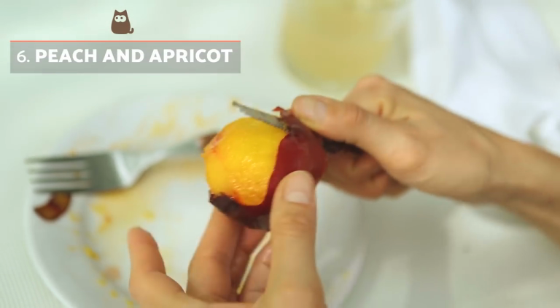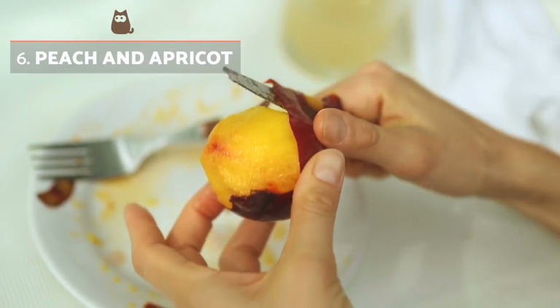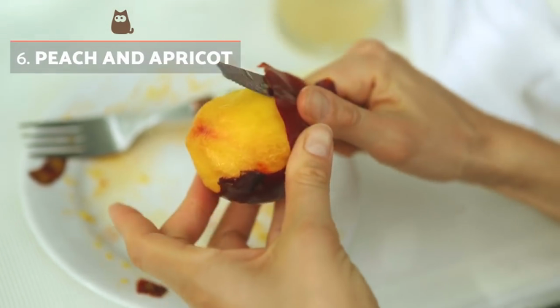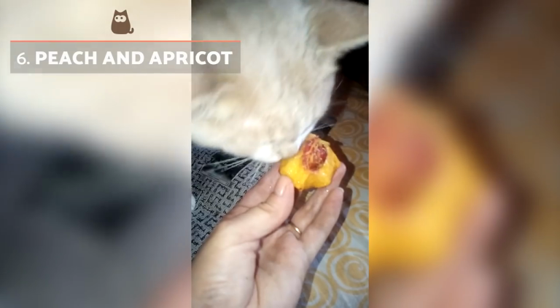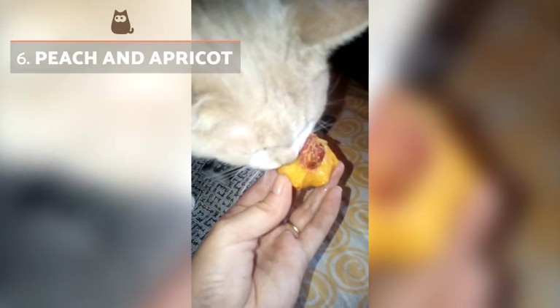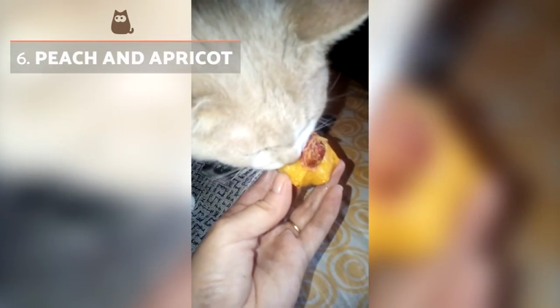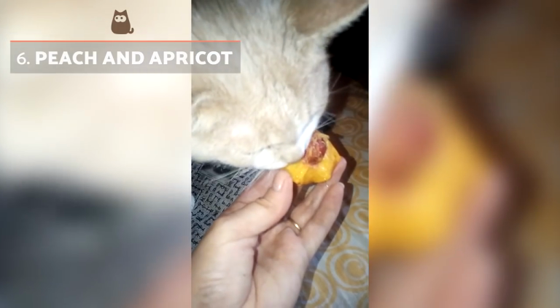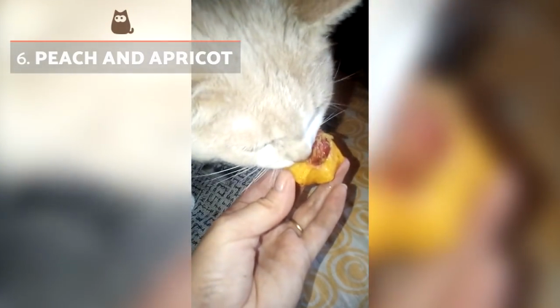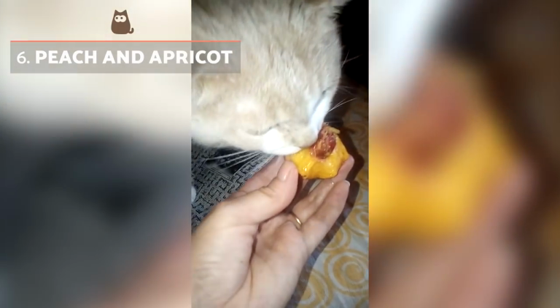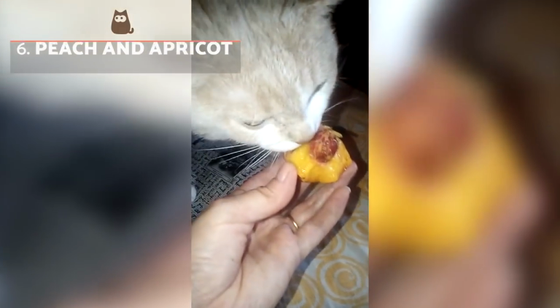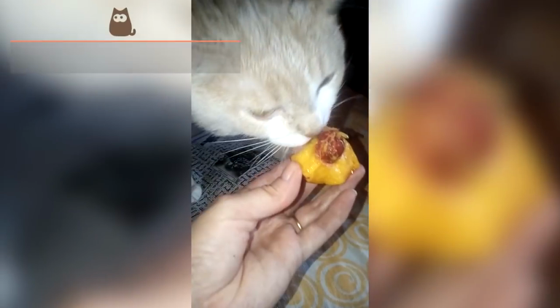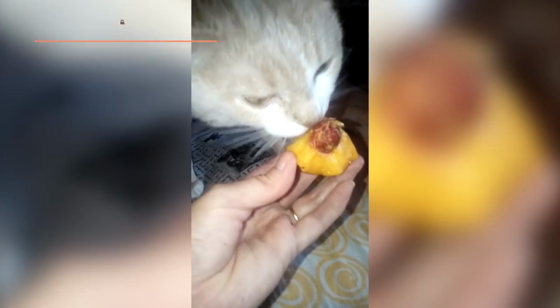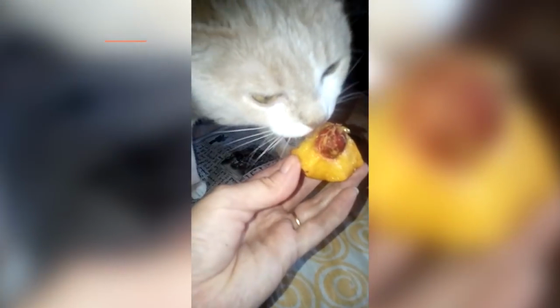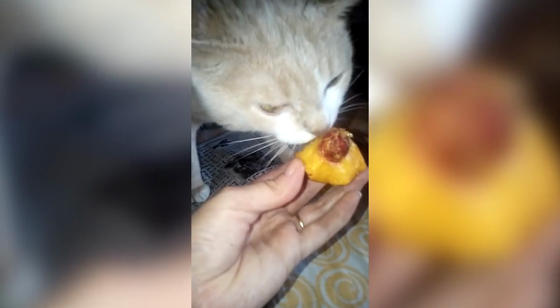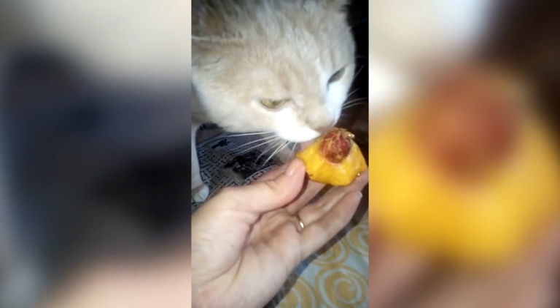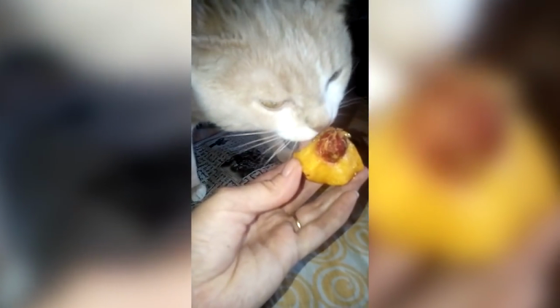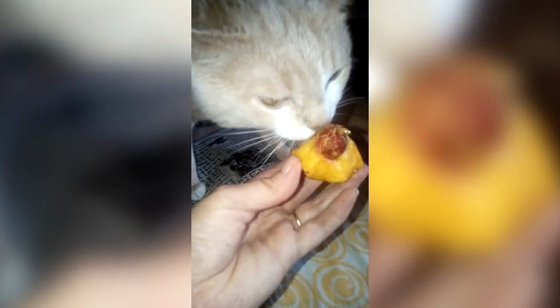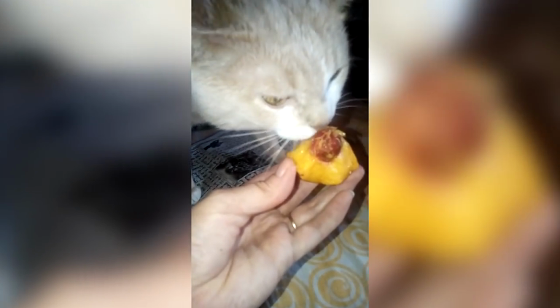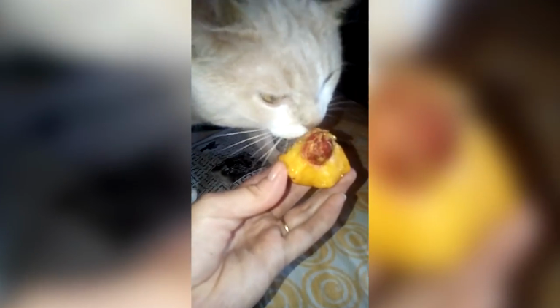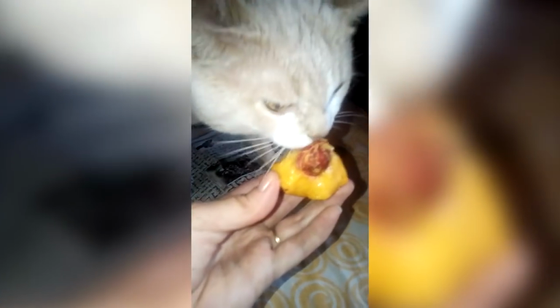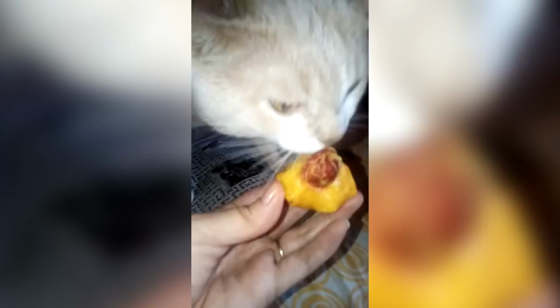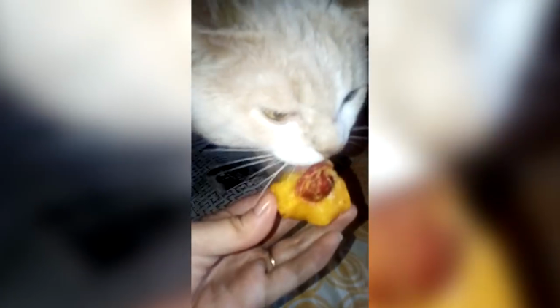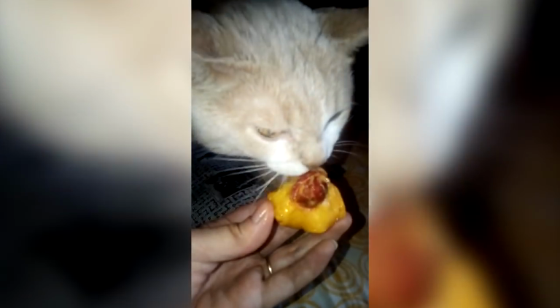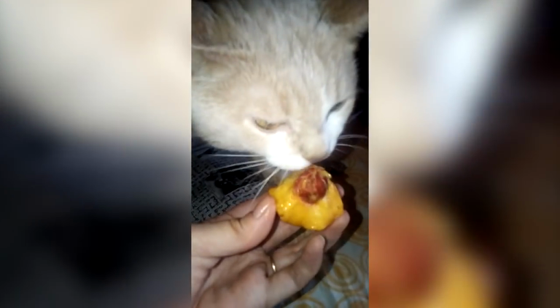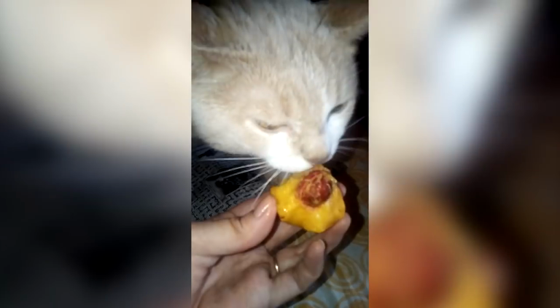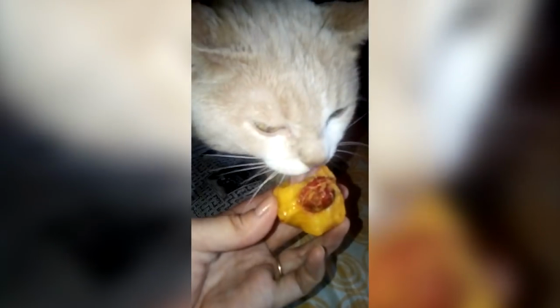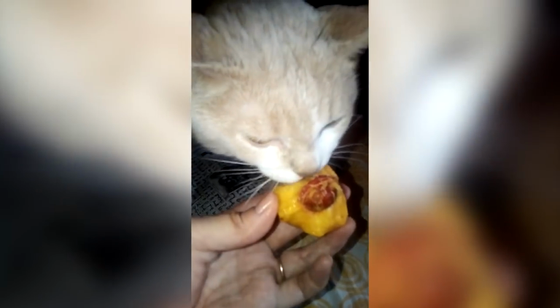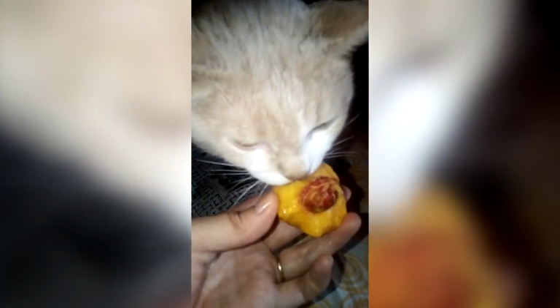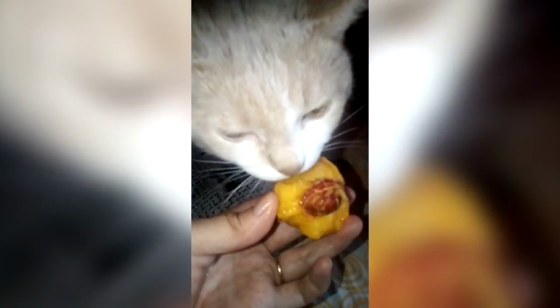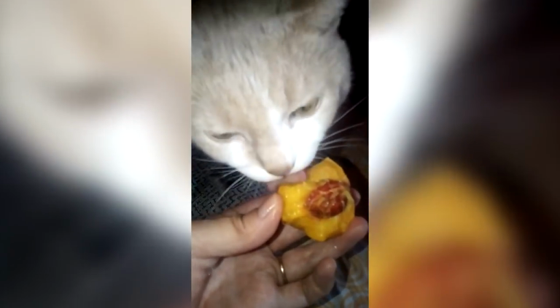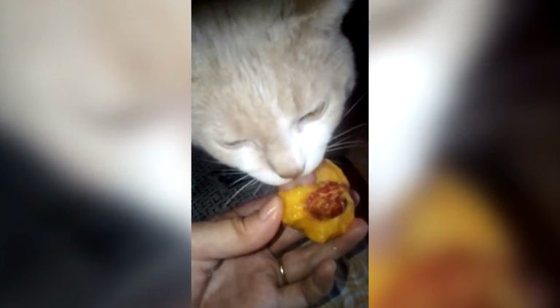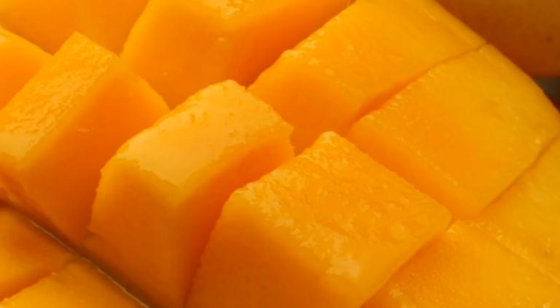Peach and Apricot: Rich in fibre, phosphorus, potassium, magnesium and iron, peach and apricot are very good fruits for cats, with many particularly enjoying them. It's necessary to peel them and remove the pit before feeding to your feline.